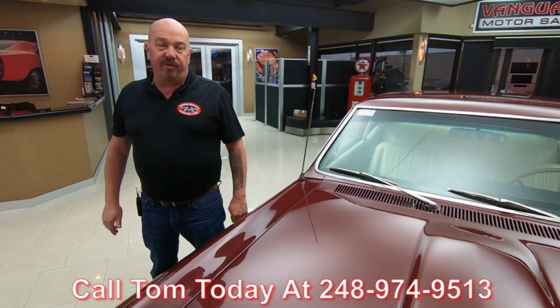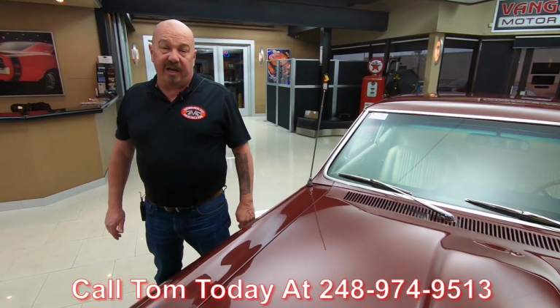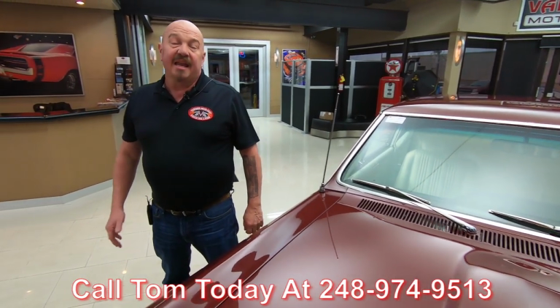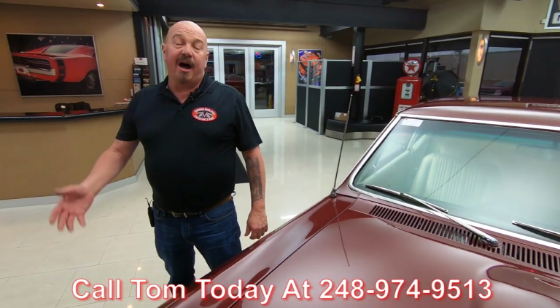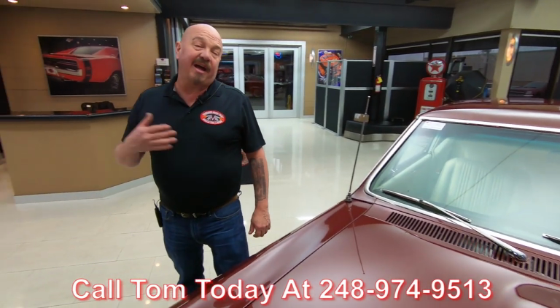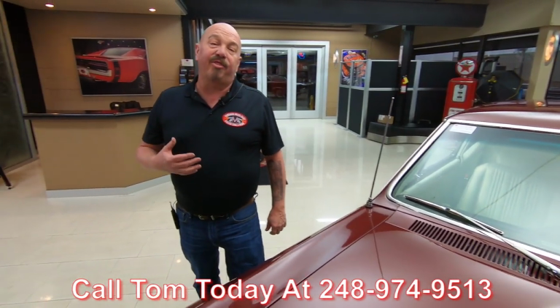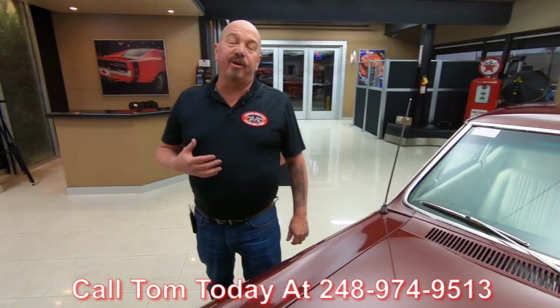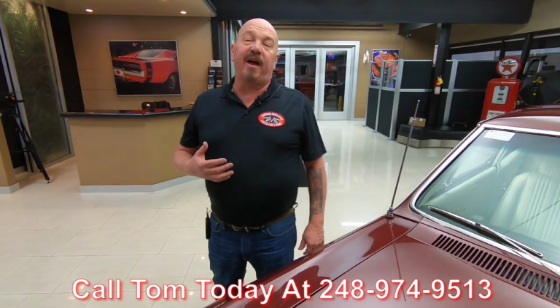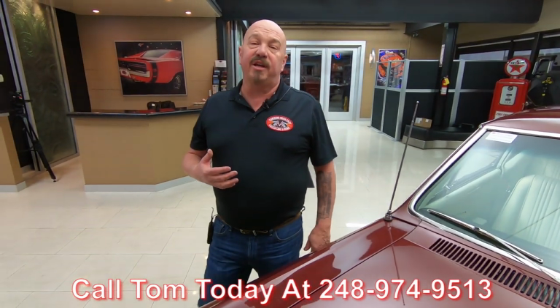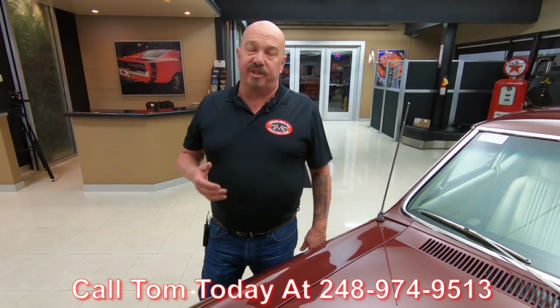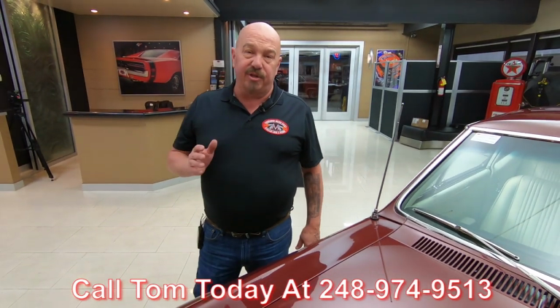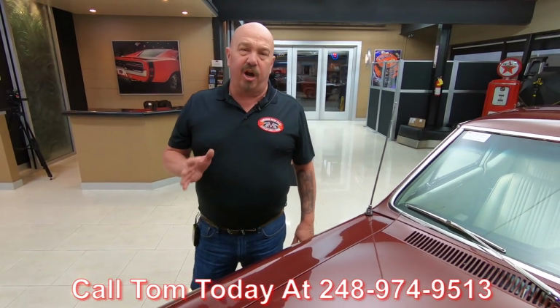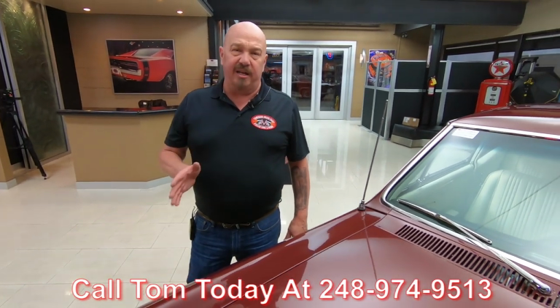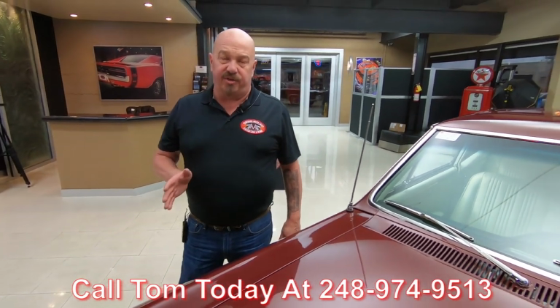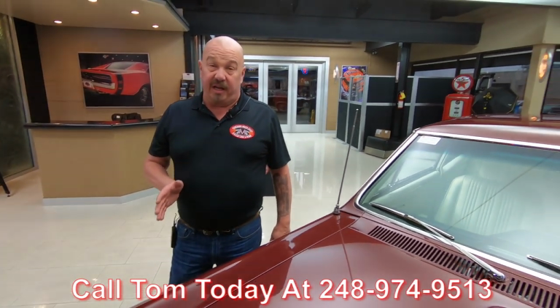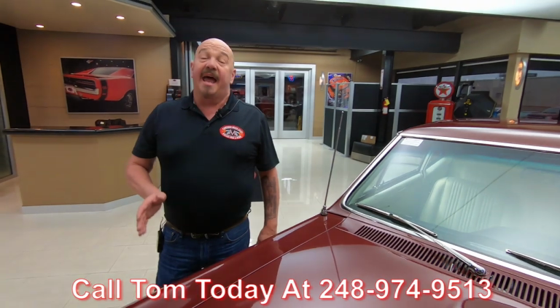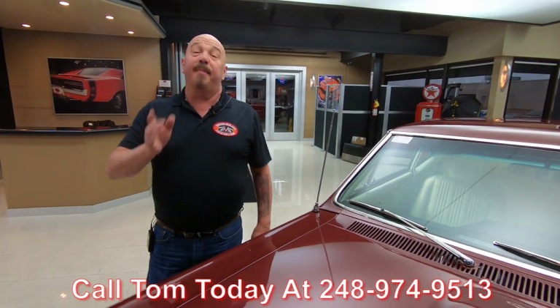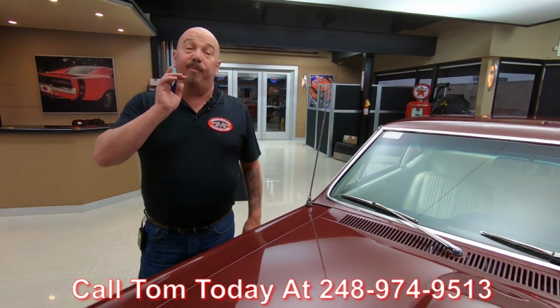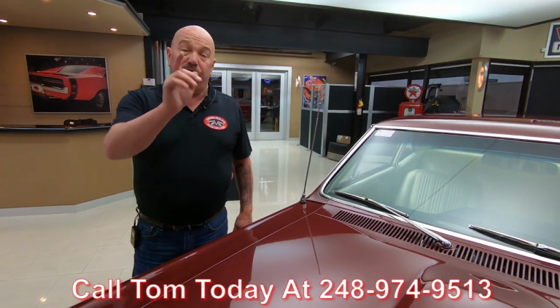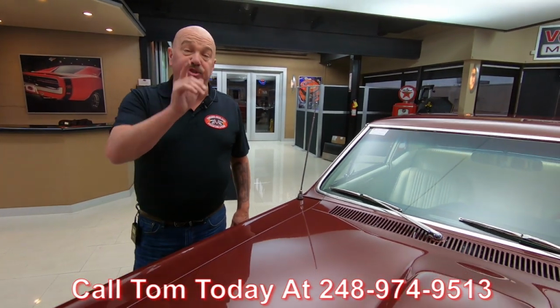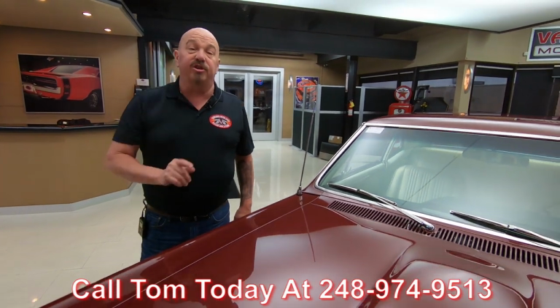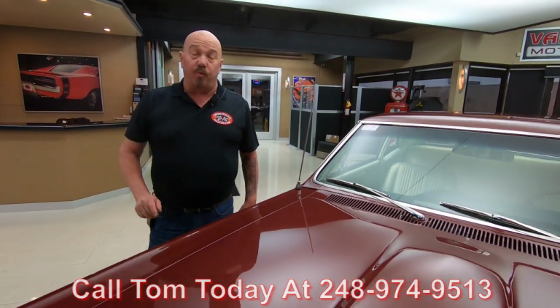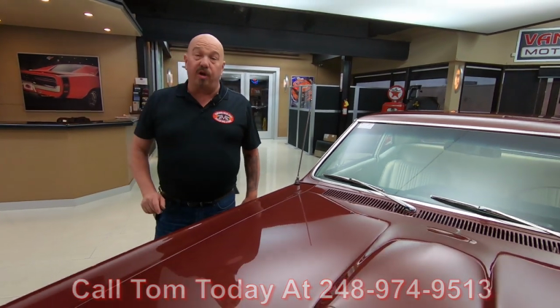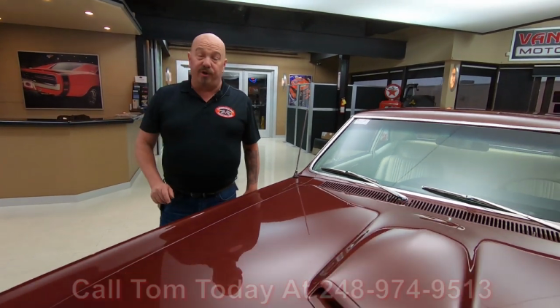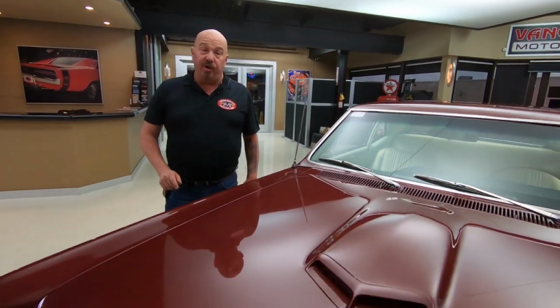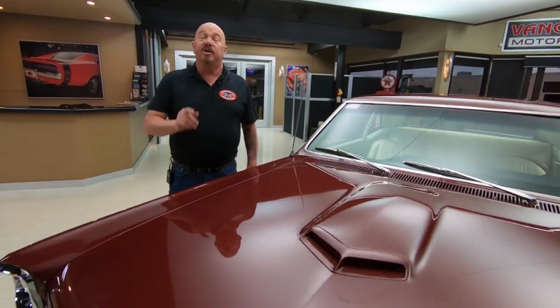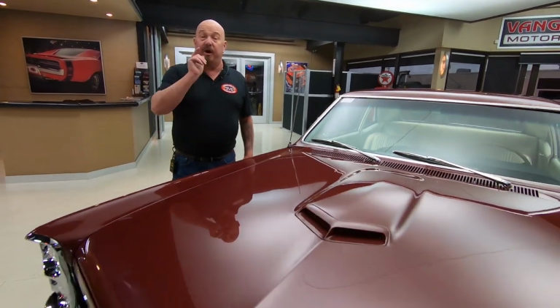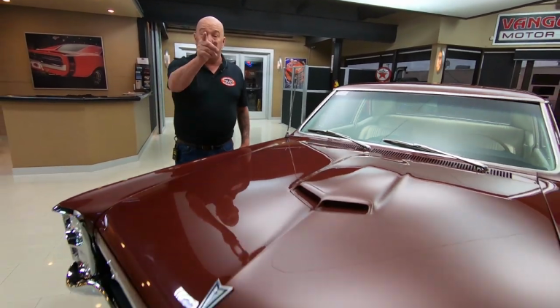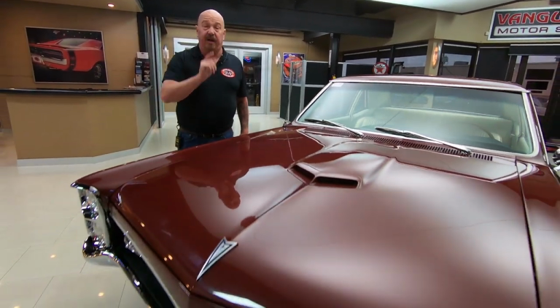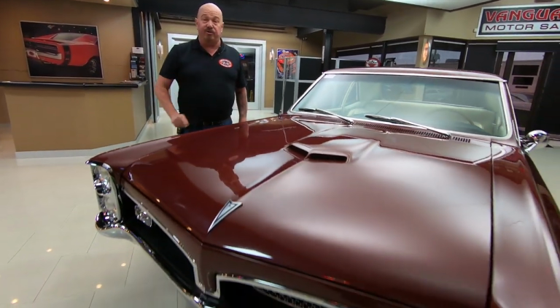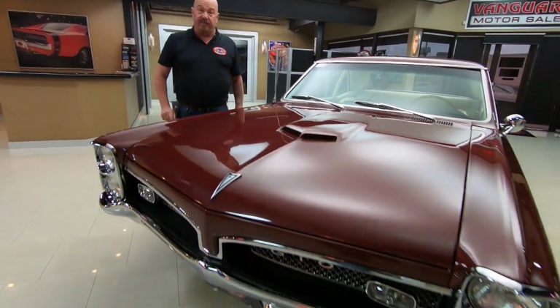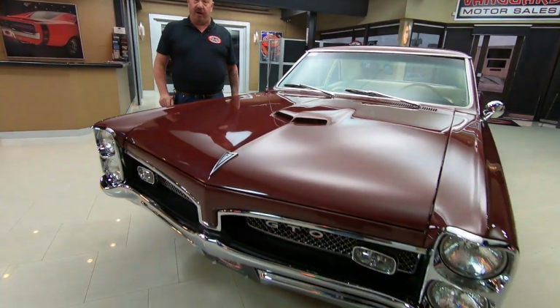I've got about 35 years in the muscle car industry, and I'm going to put those years to work for you to help you pick out your dream car.